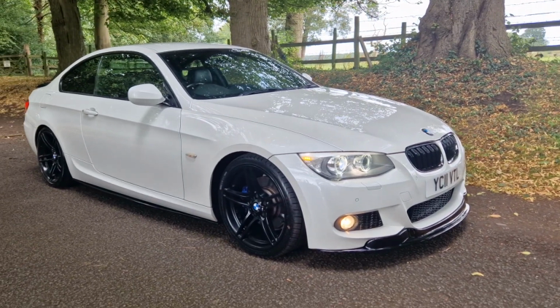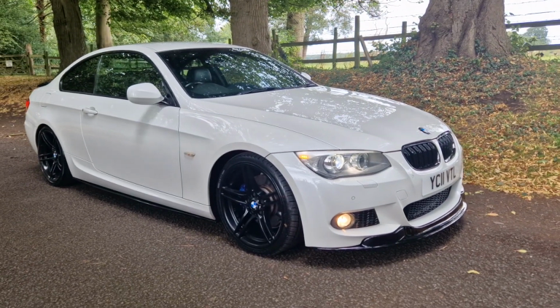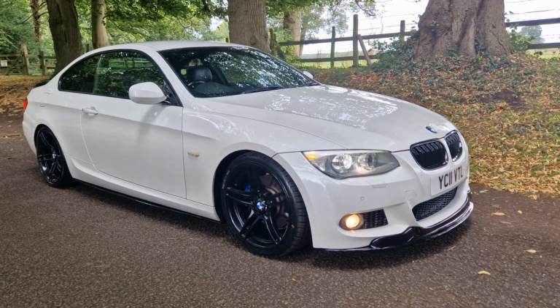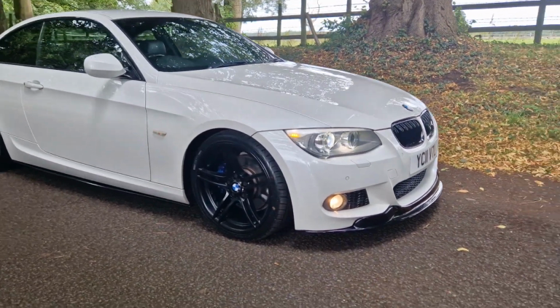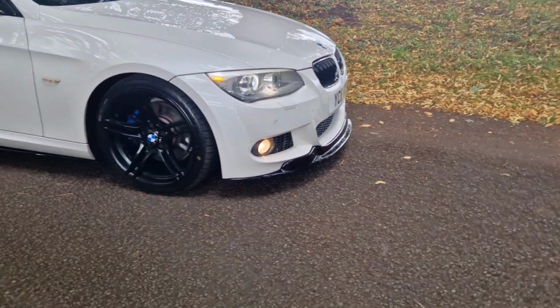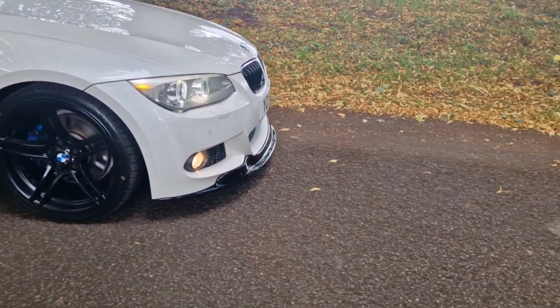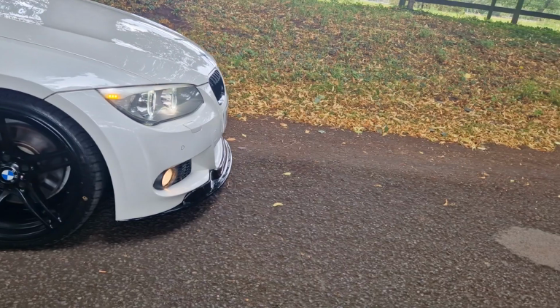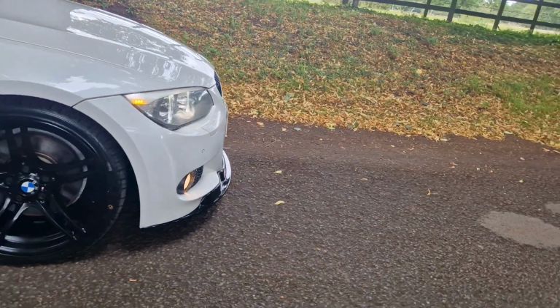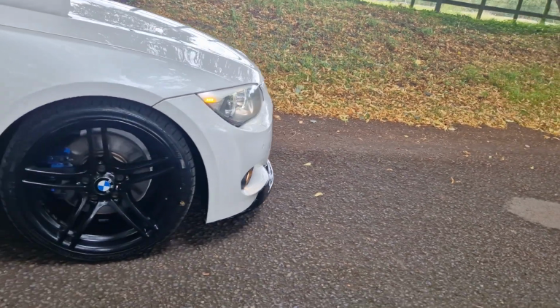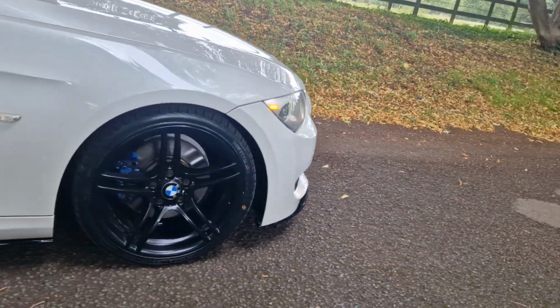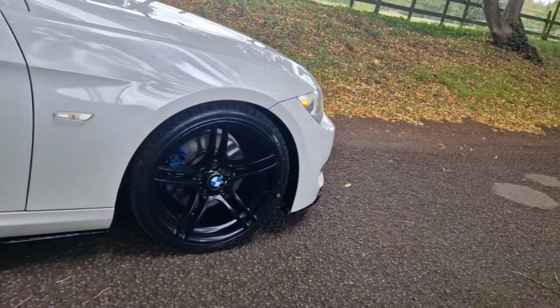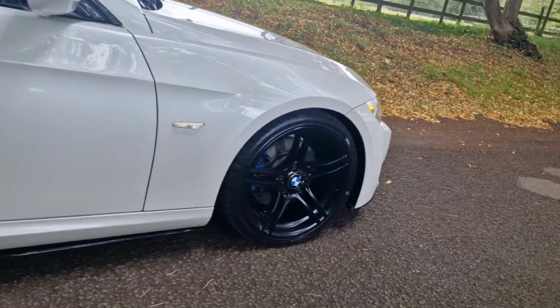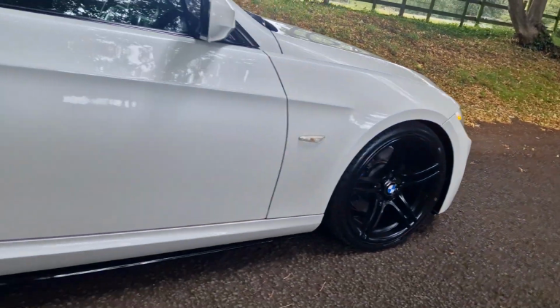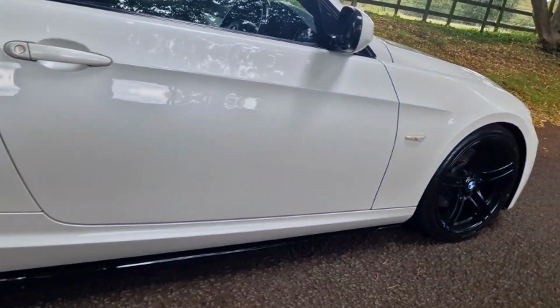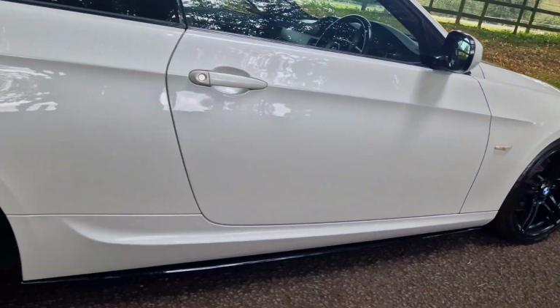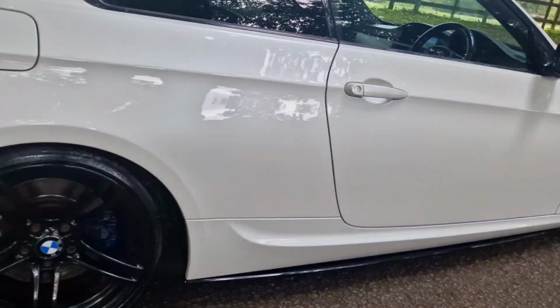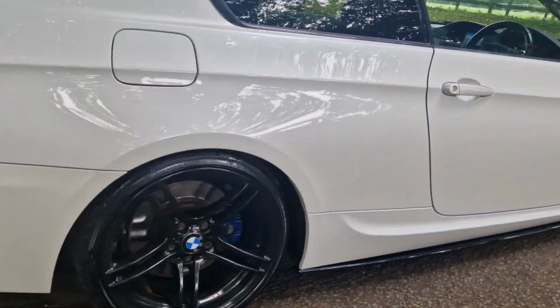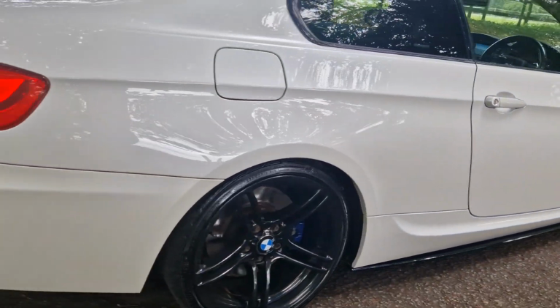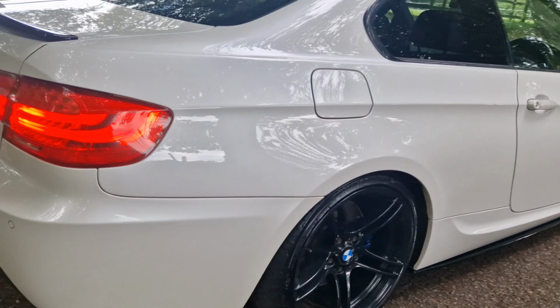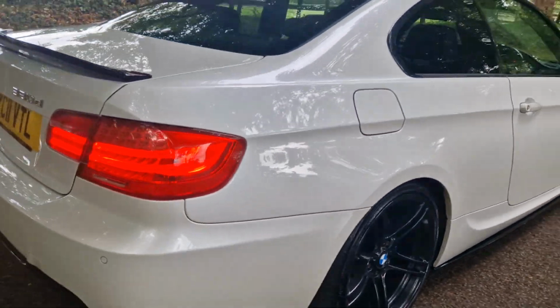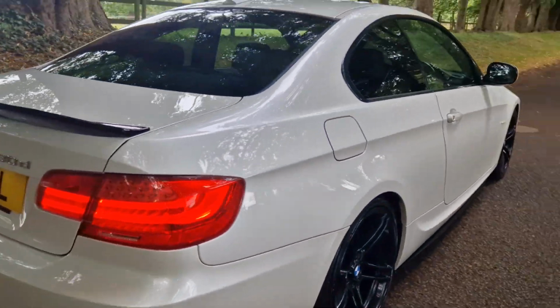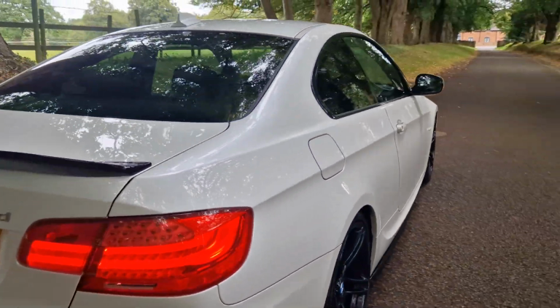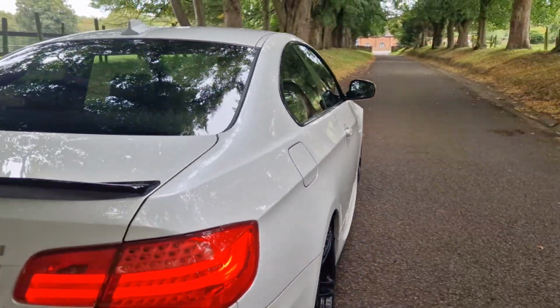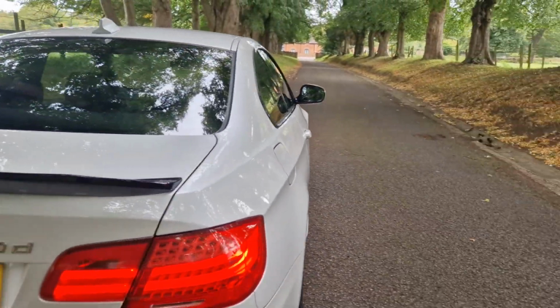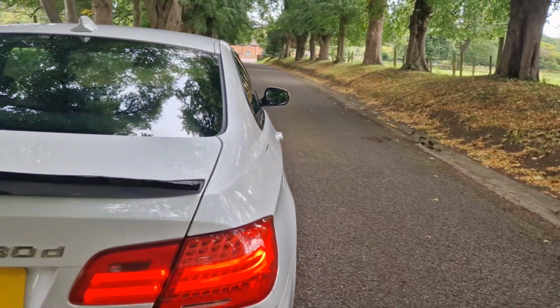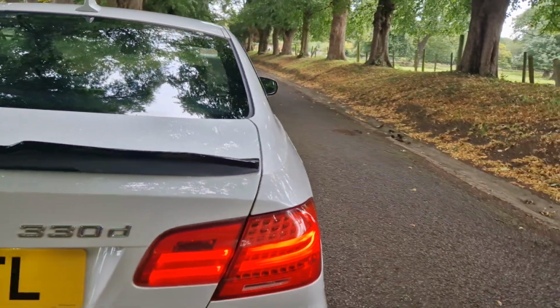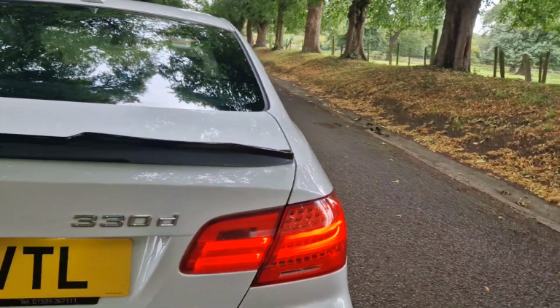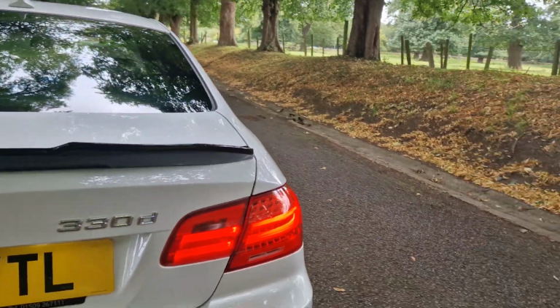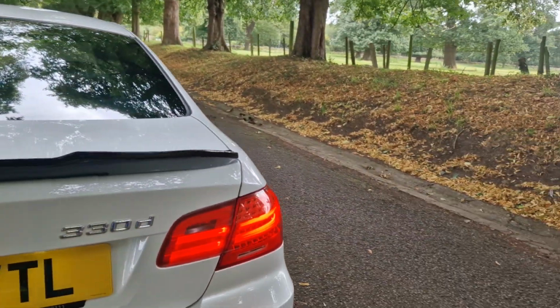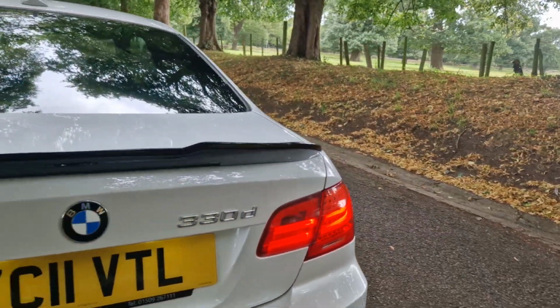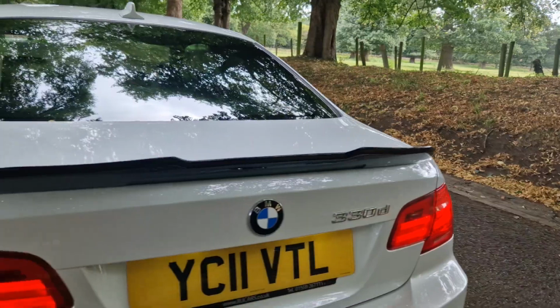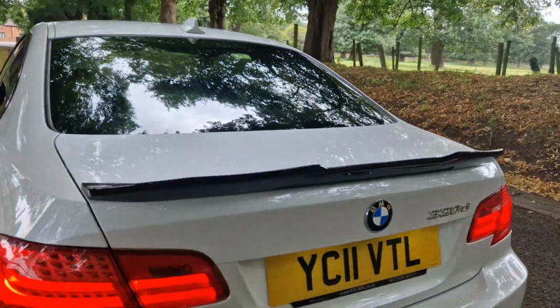Welcome, Cheeseman. Look at this little beauty — the one to have, the 330. June 2011 and it's in the auto. And what a looker this is.